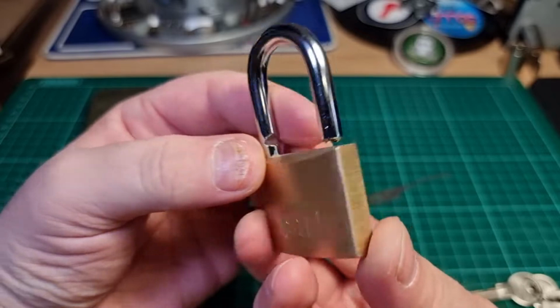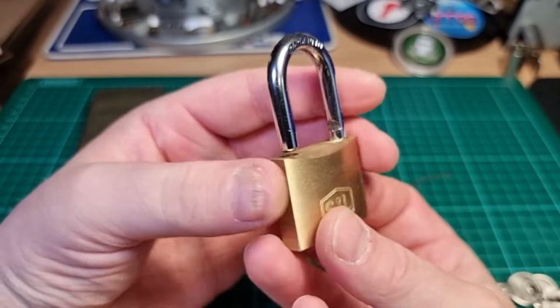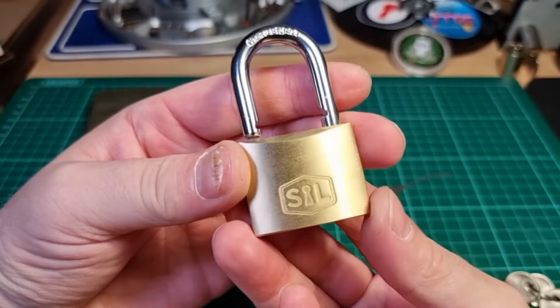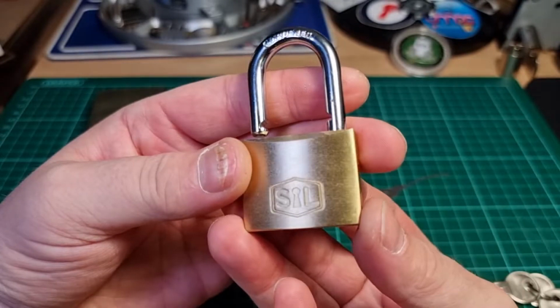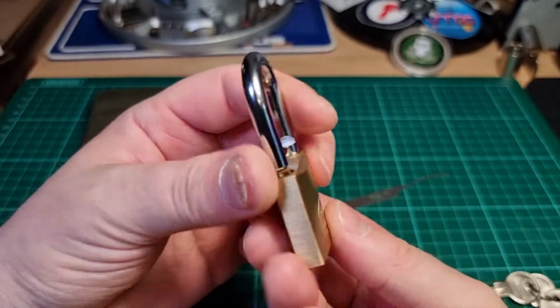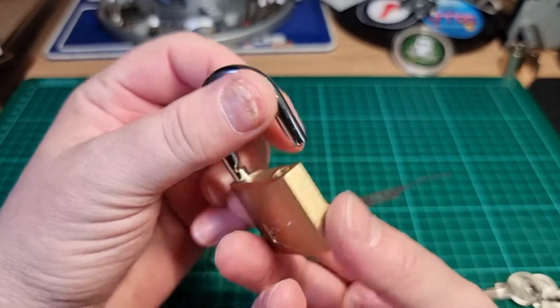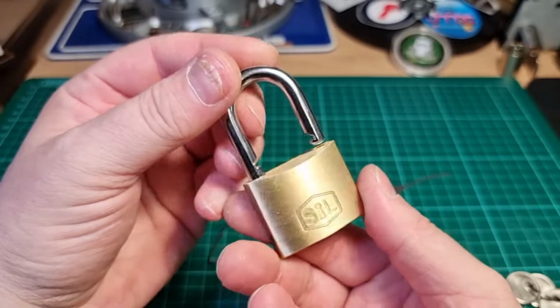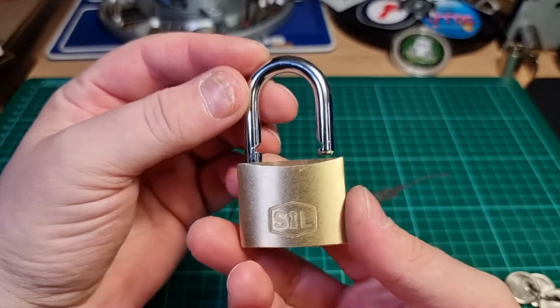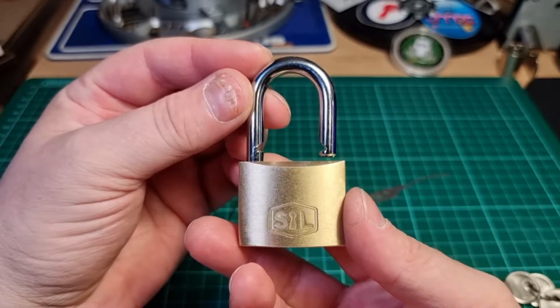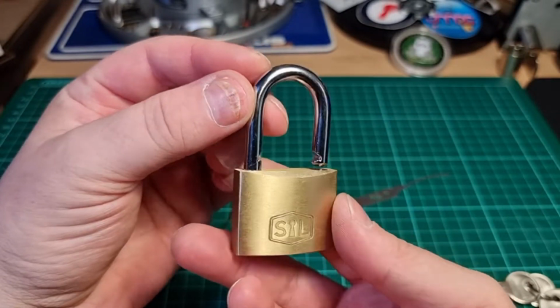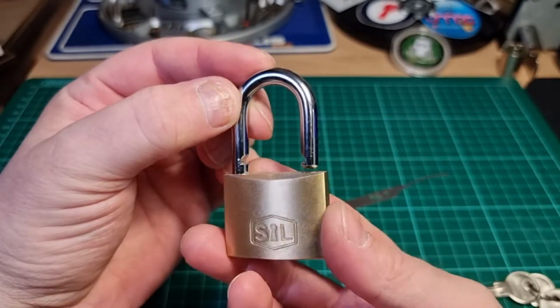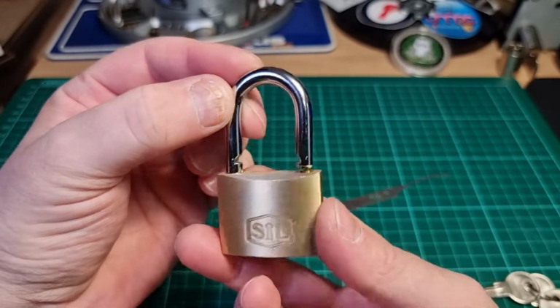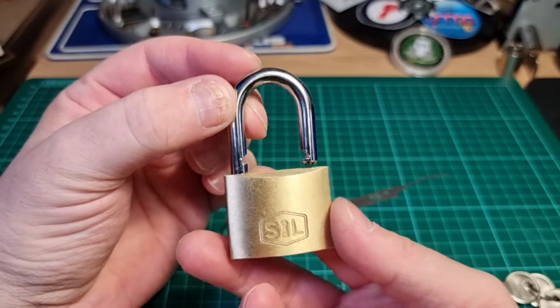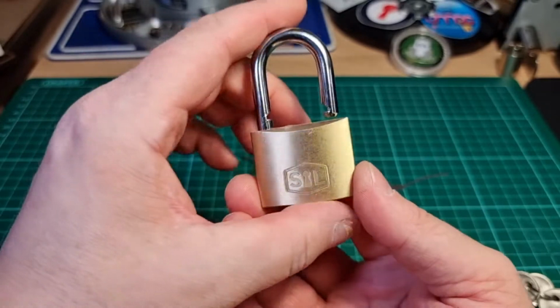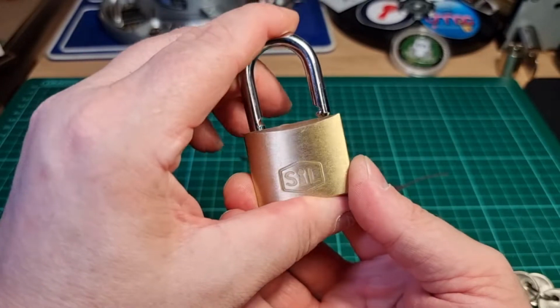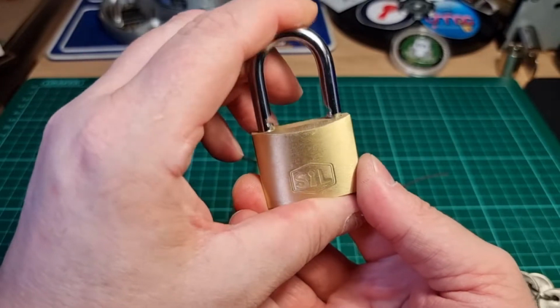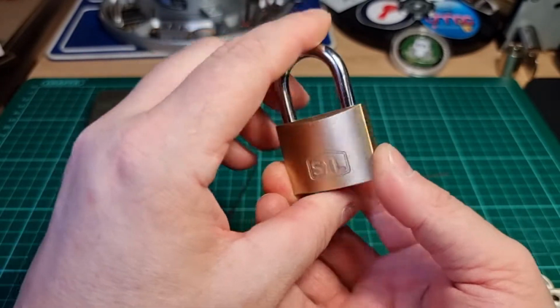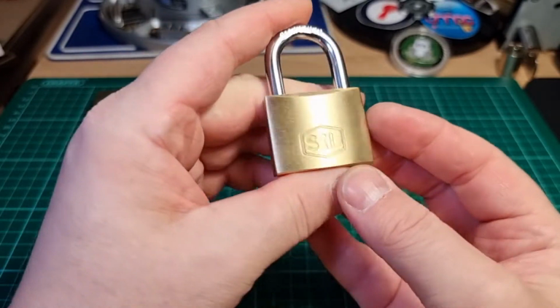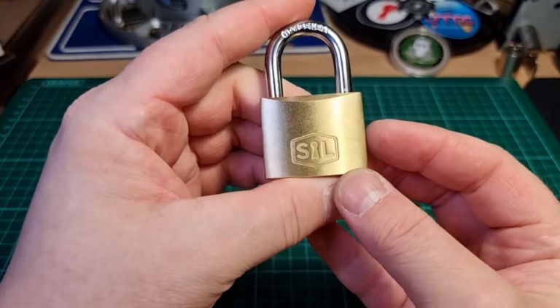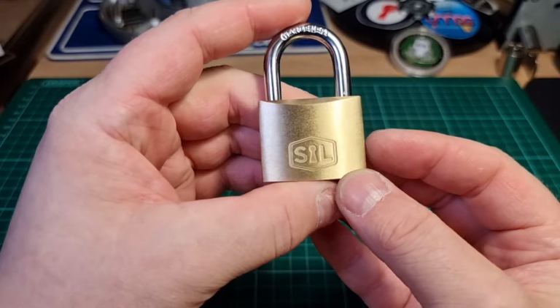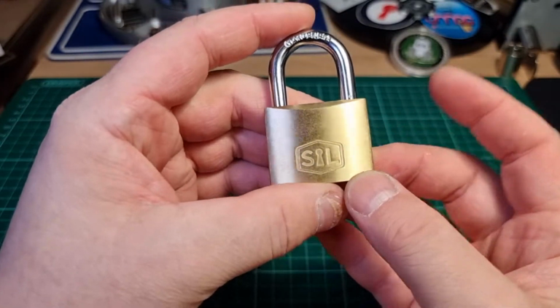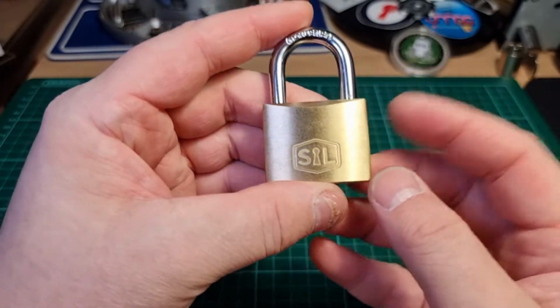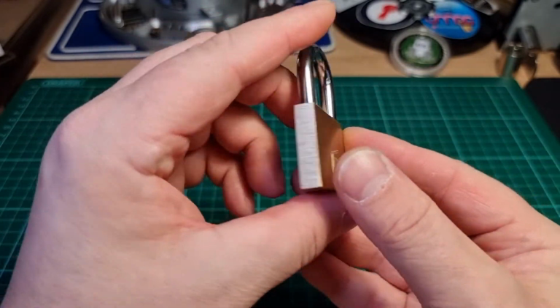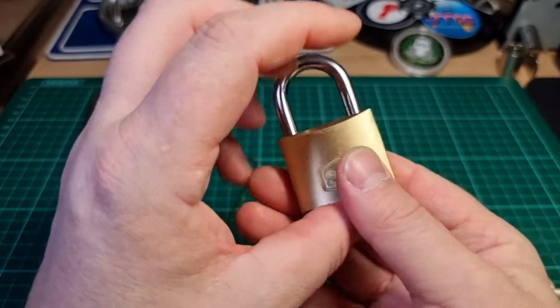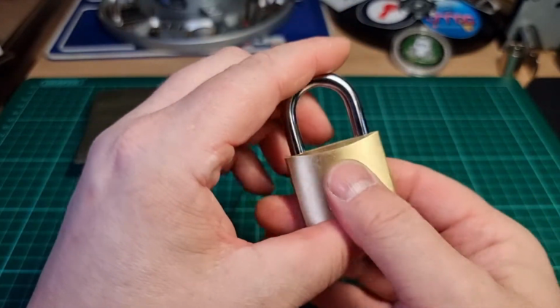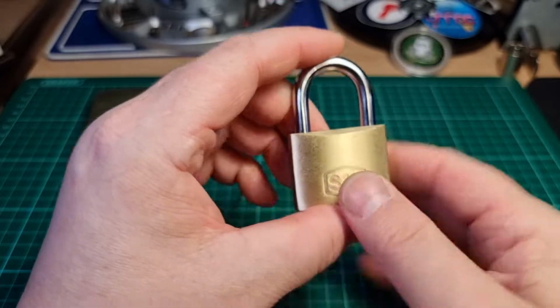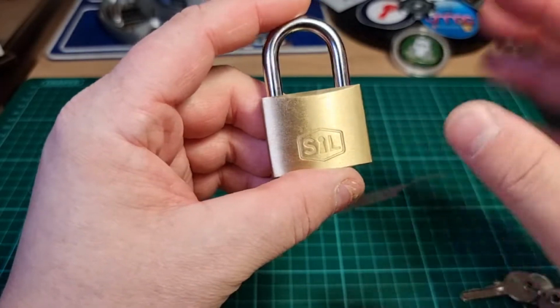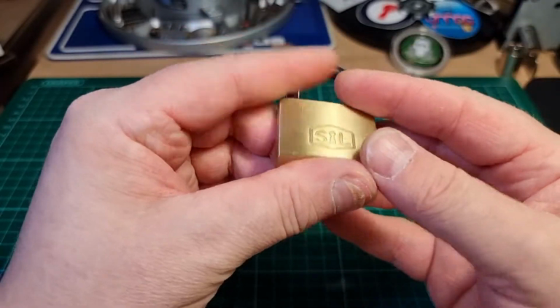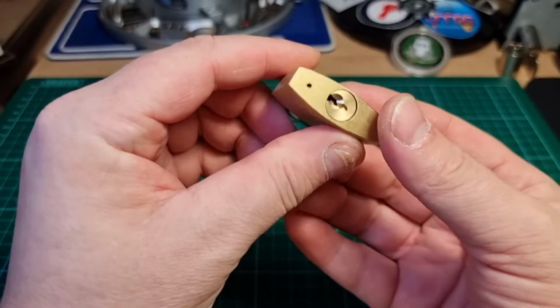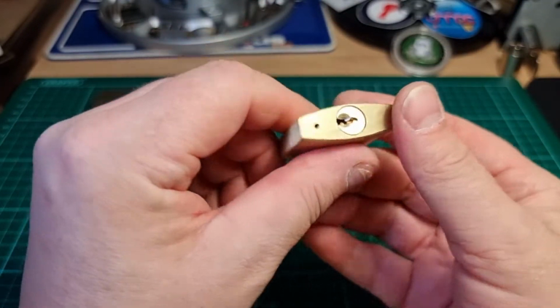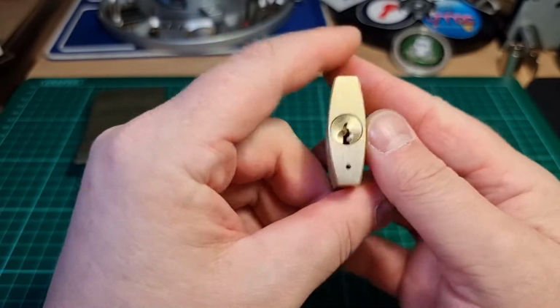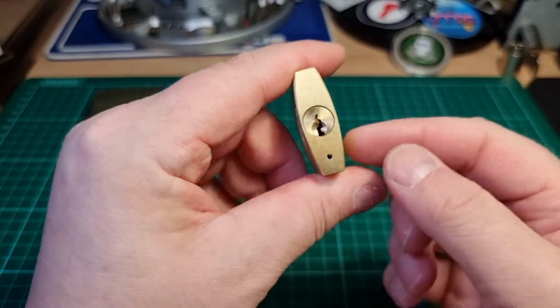There we go, Smith and Lock, little 40mm padlock. I've picked worse. So yeah, if you're looking for a little comfort lock that's got a couple of spools in it, you could do worse.